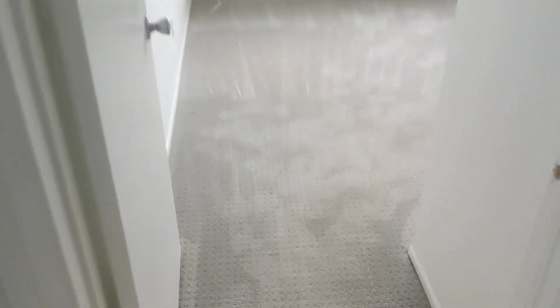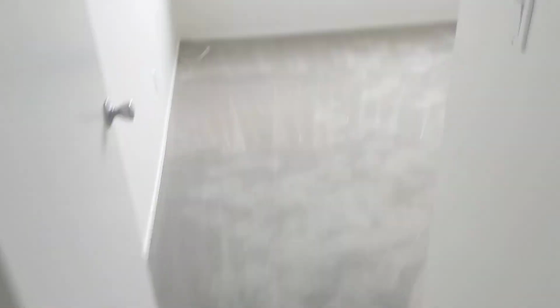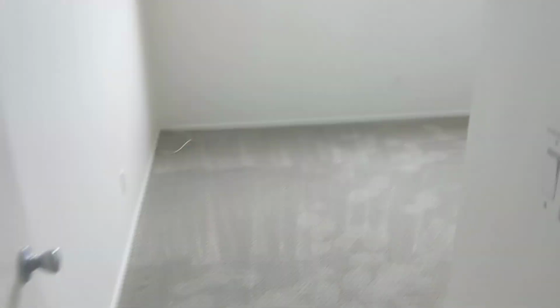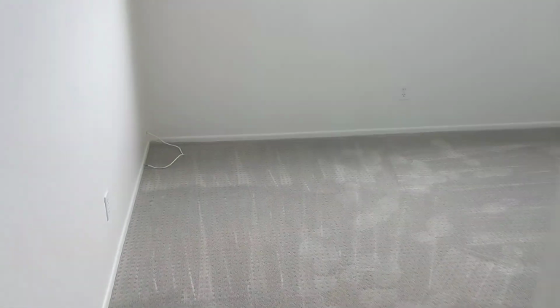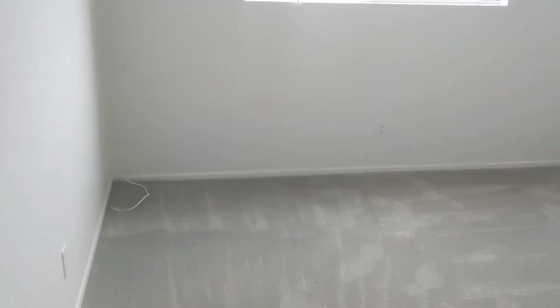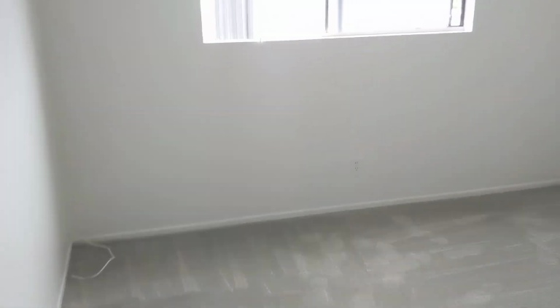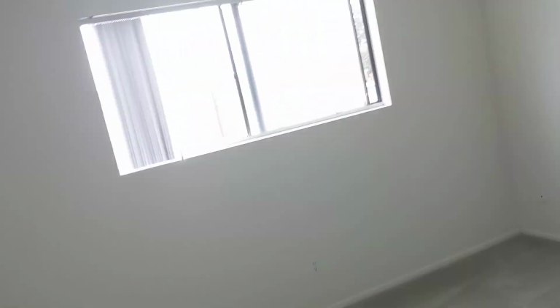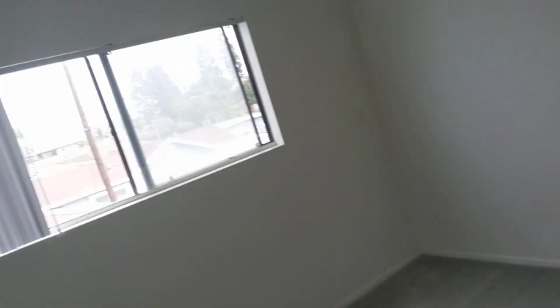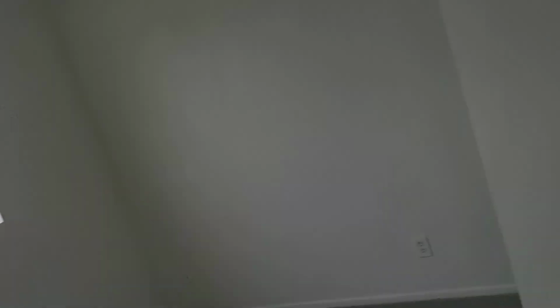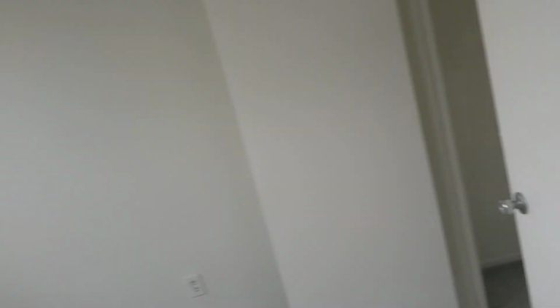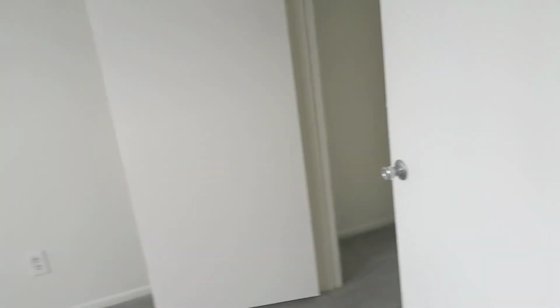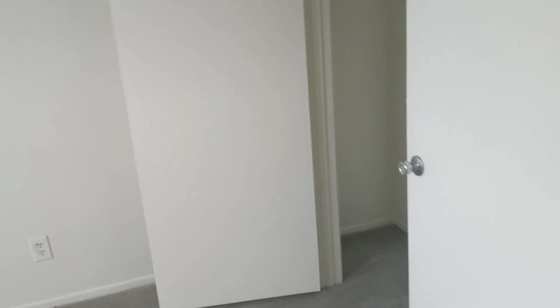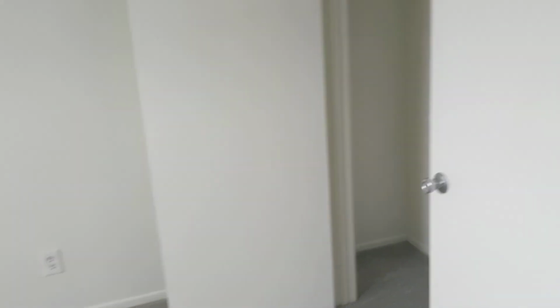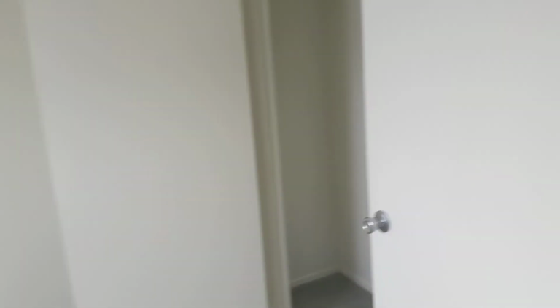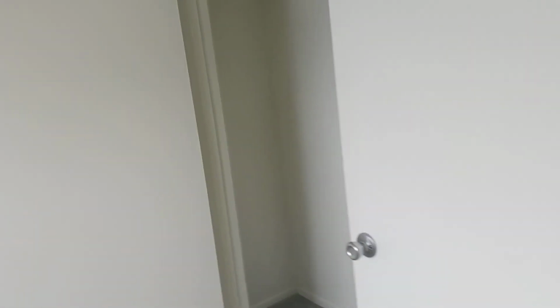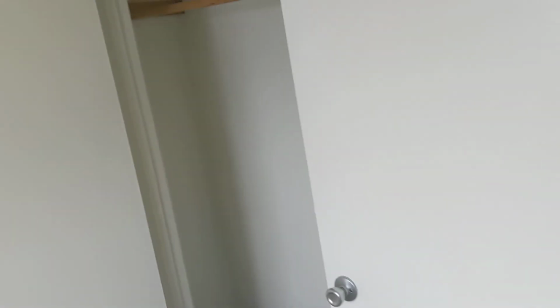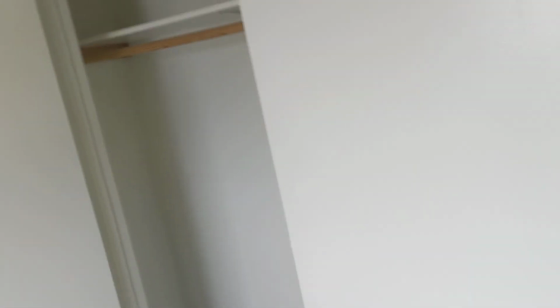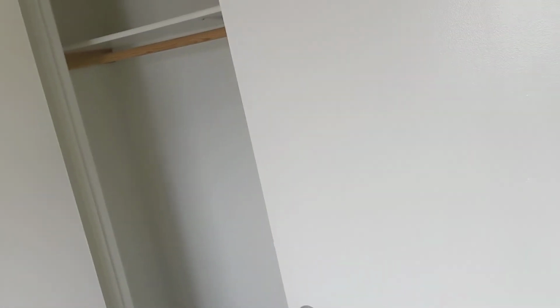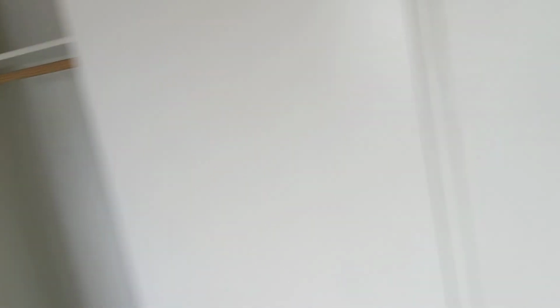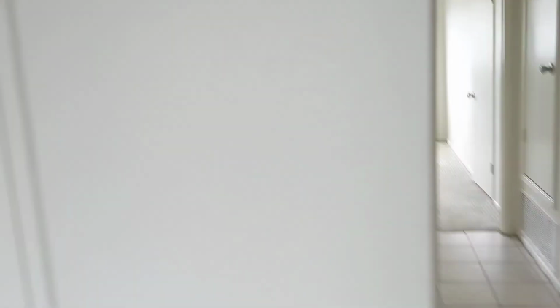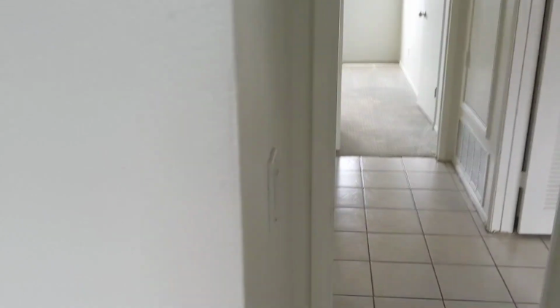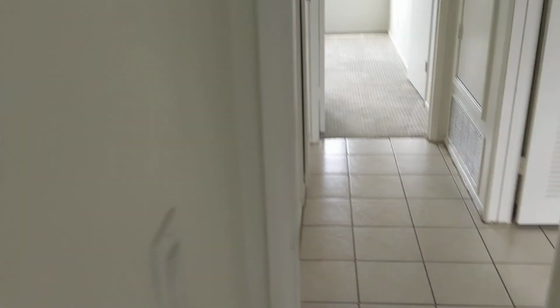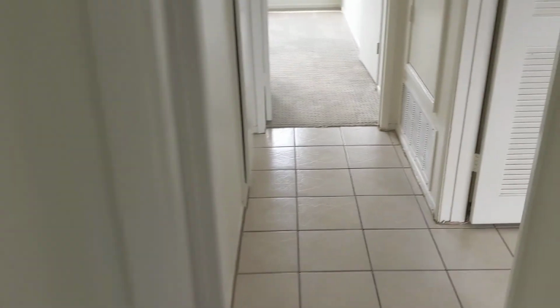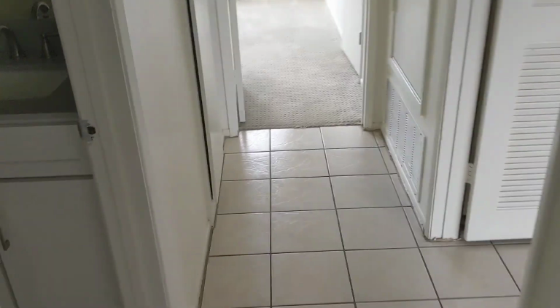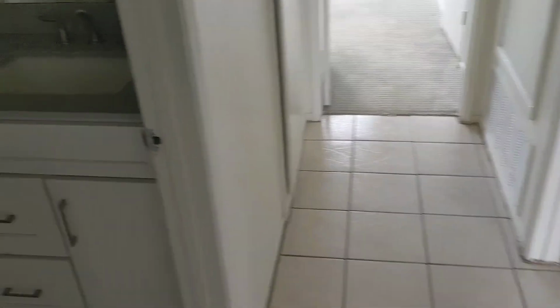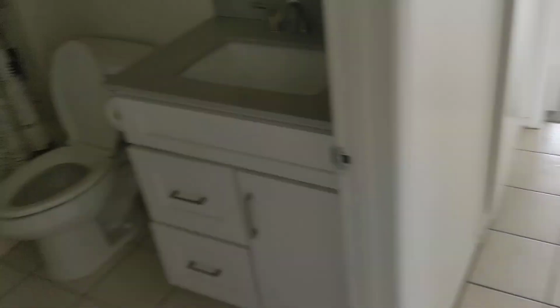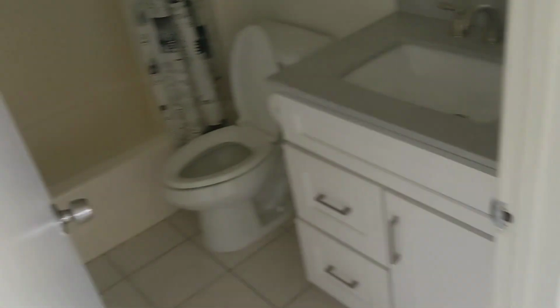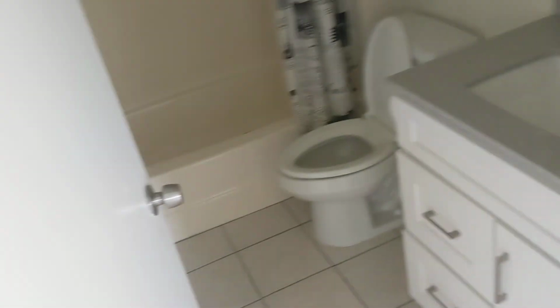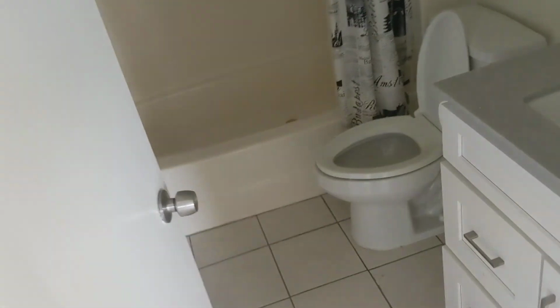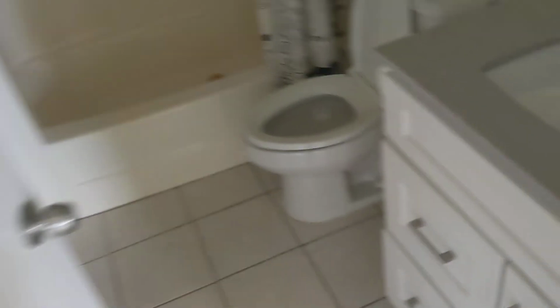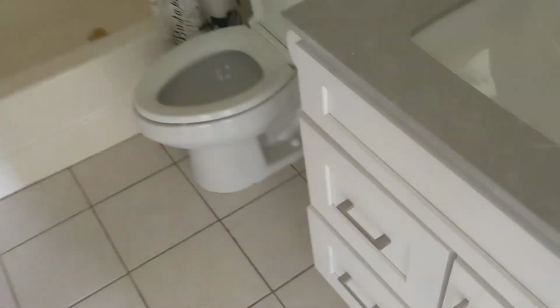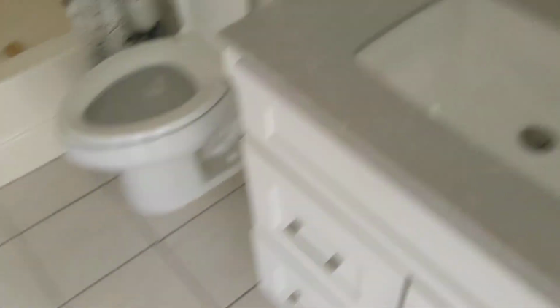And then new carpet here. Closet. Bath is decent.